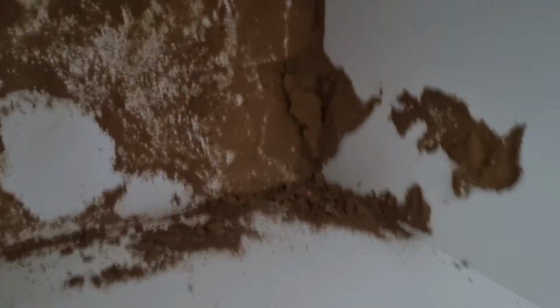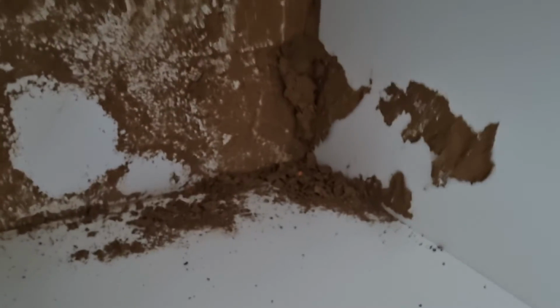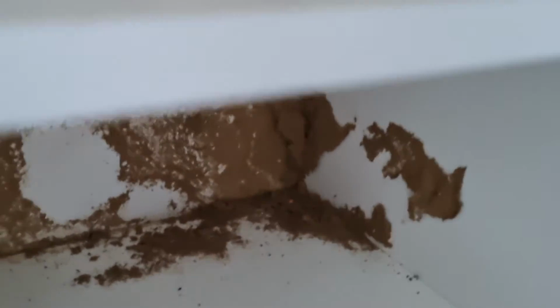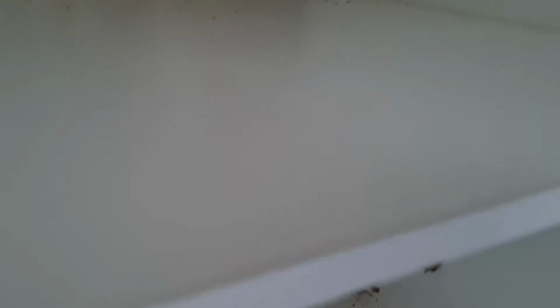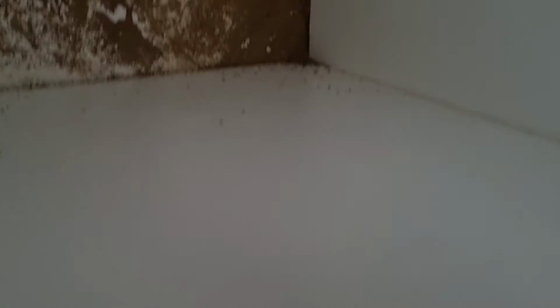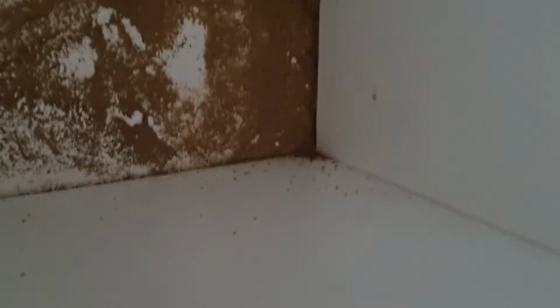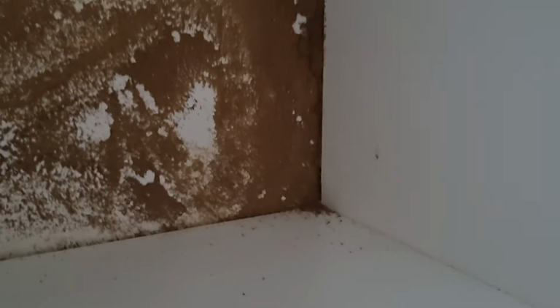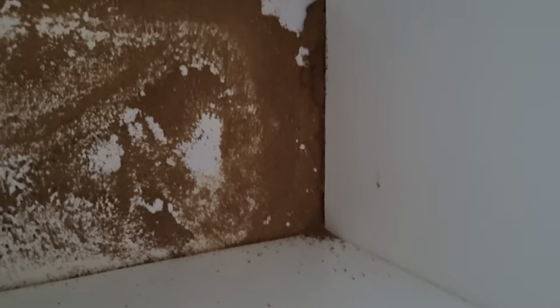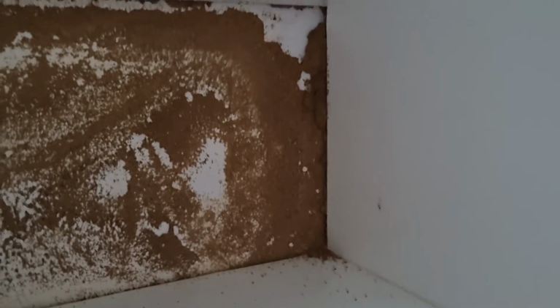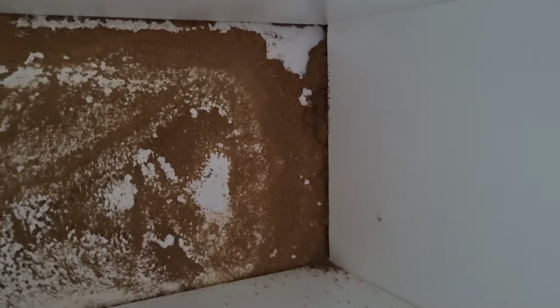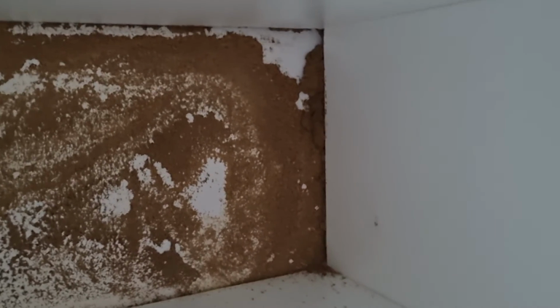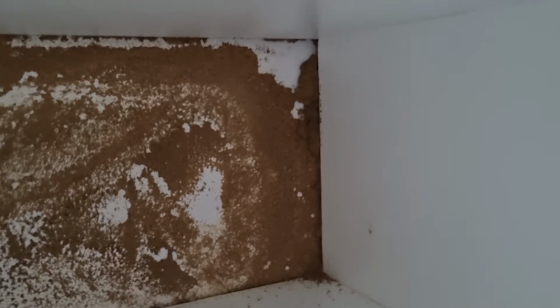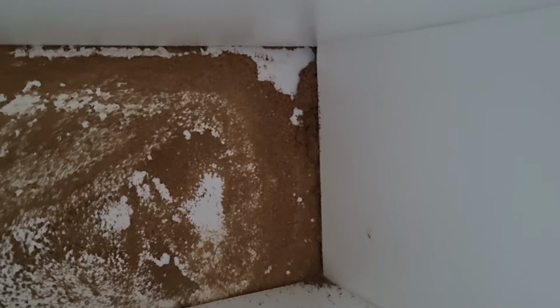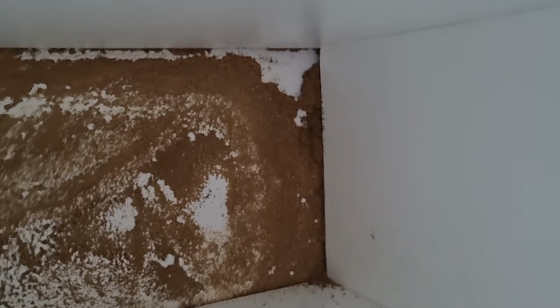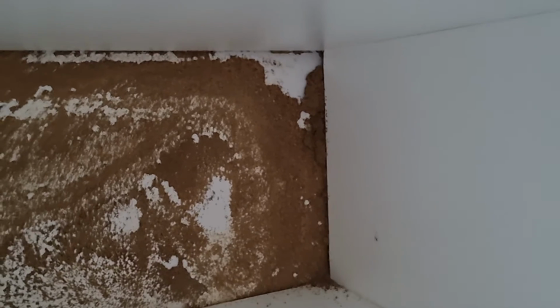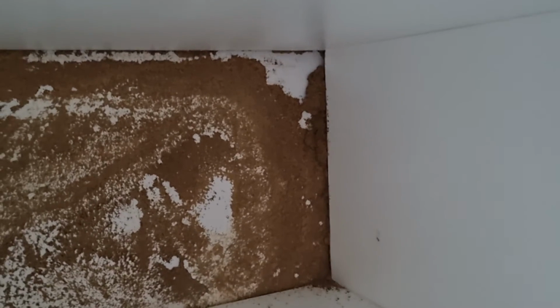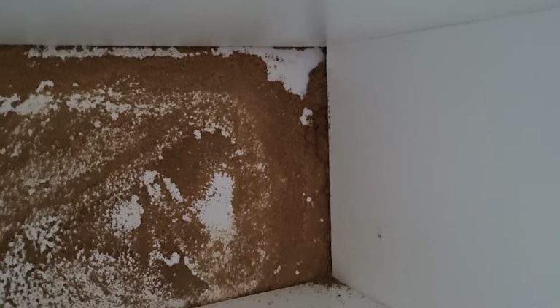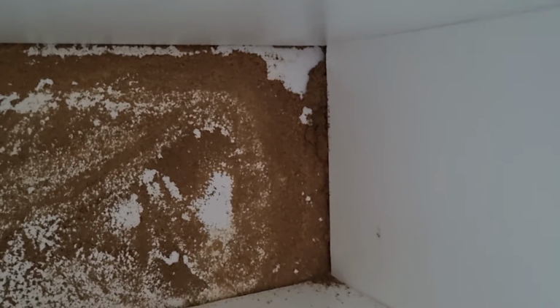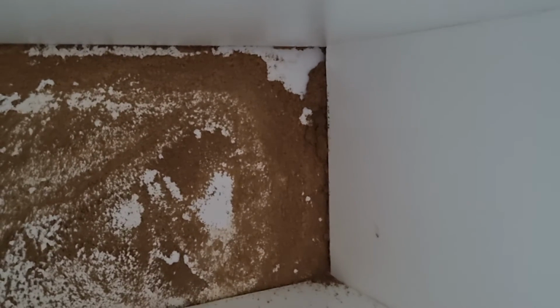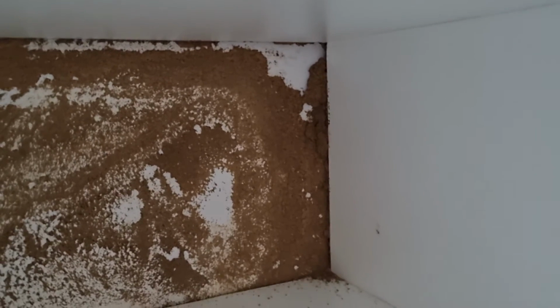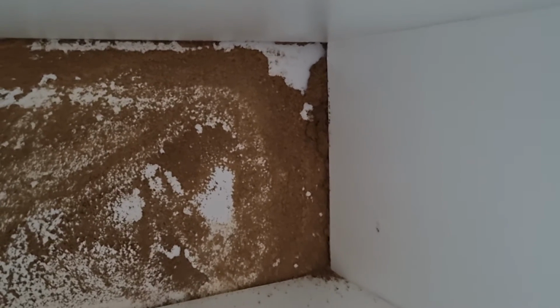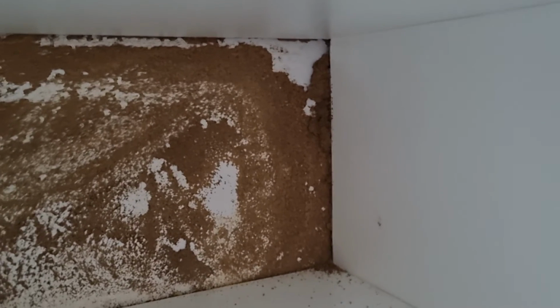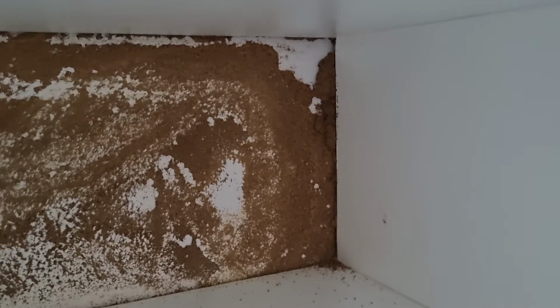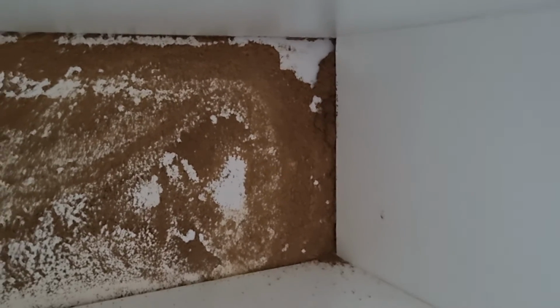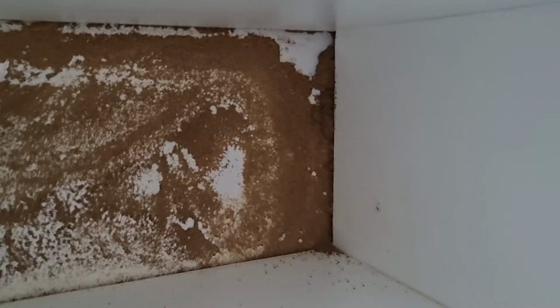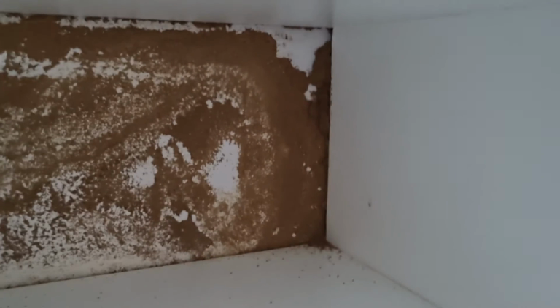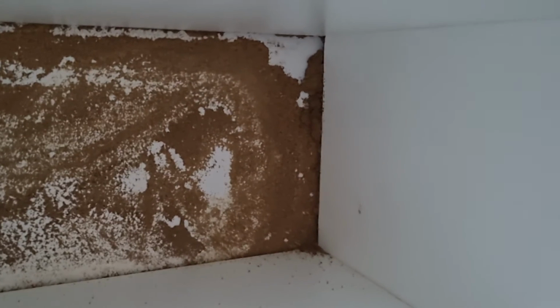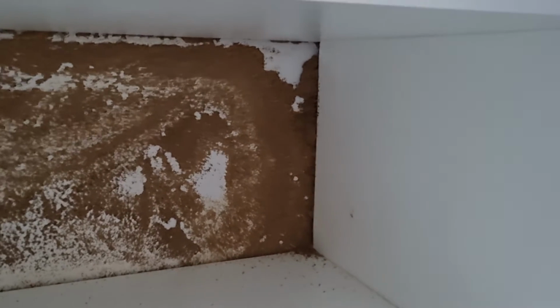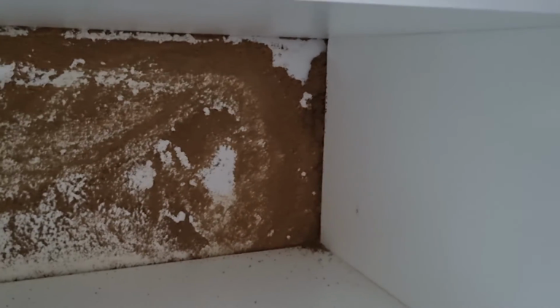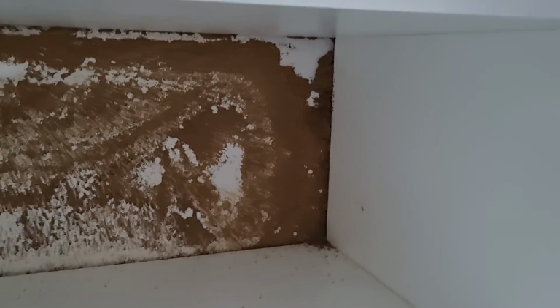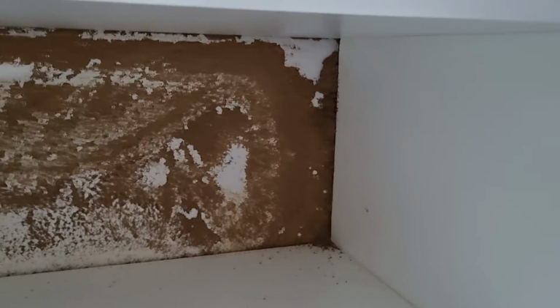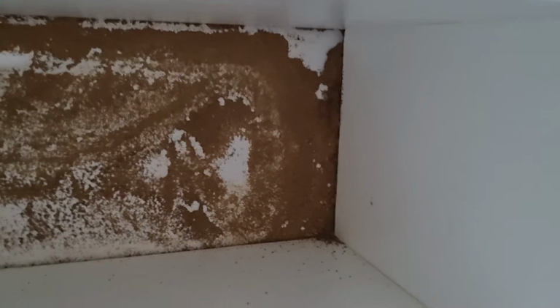You have to employ a professional company who will drill into the foundations and treat the foundations for termites and give you a guarantee. This is very serious.